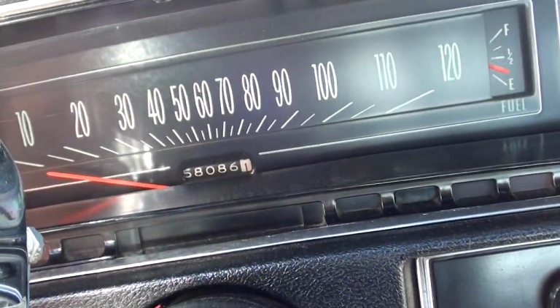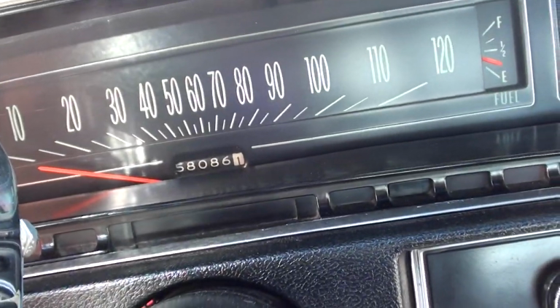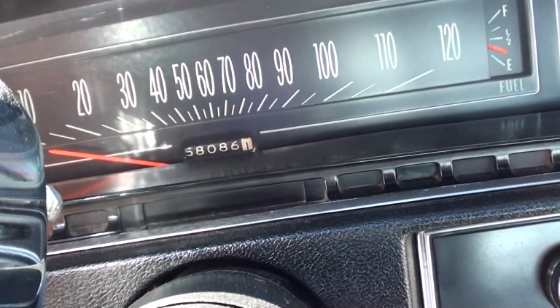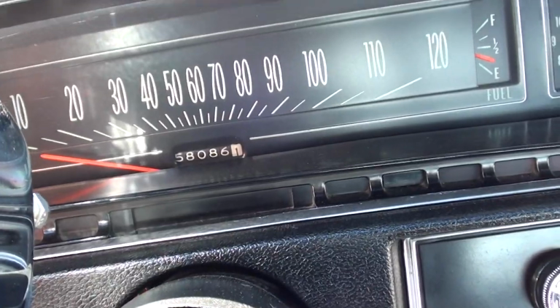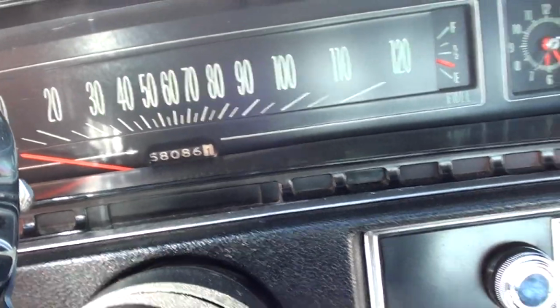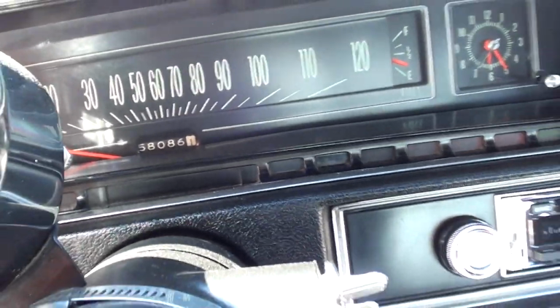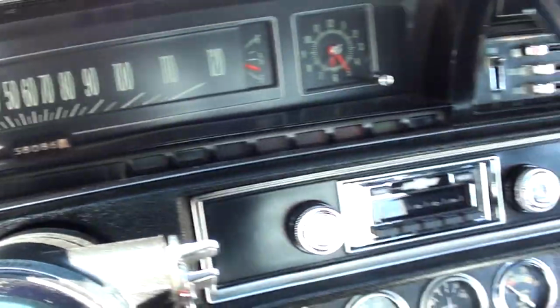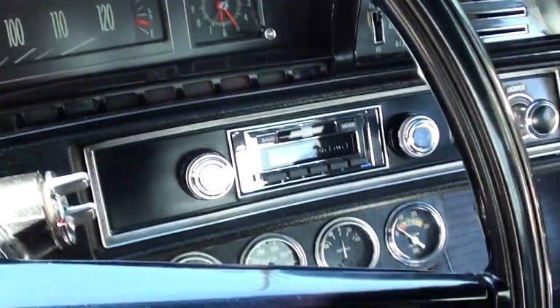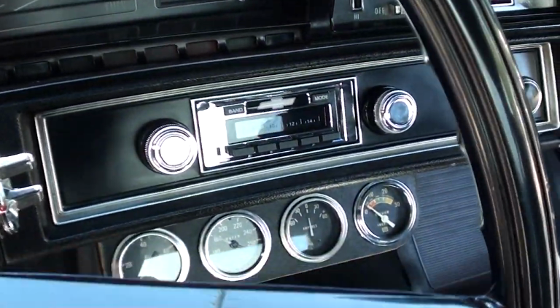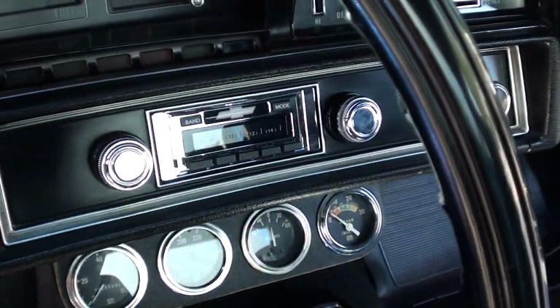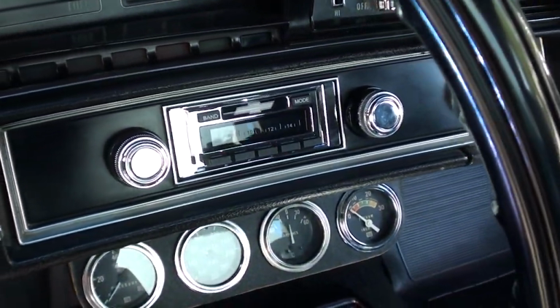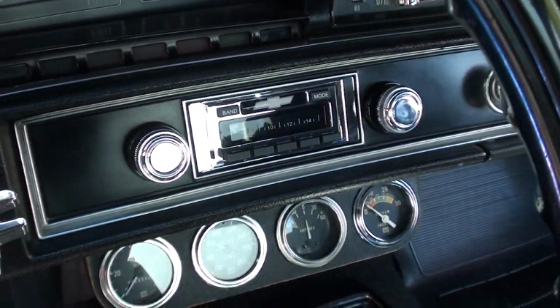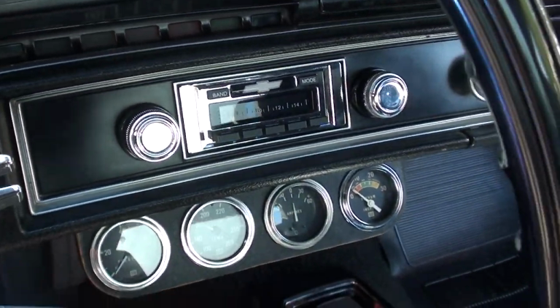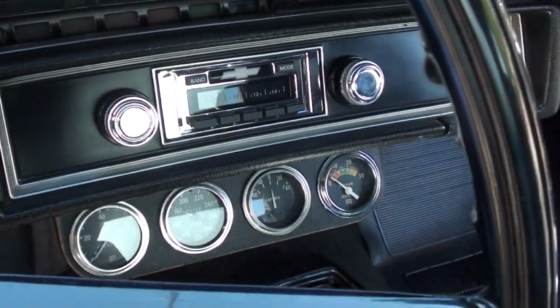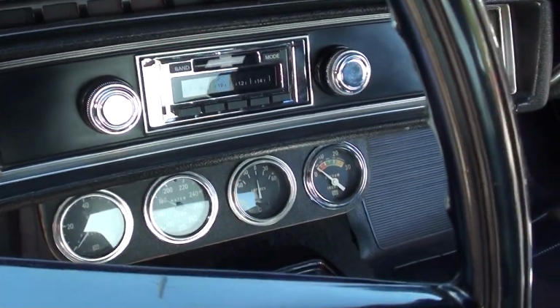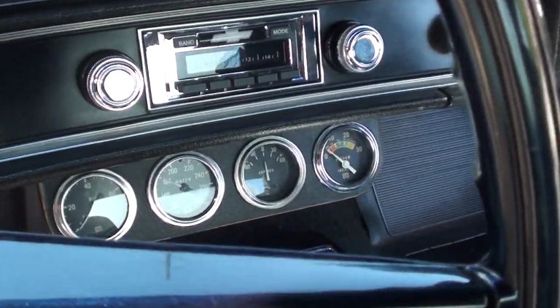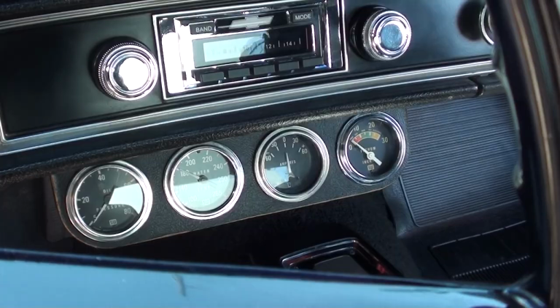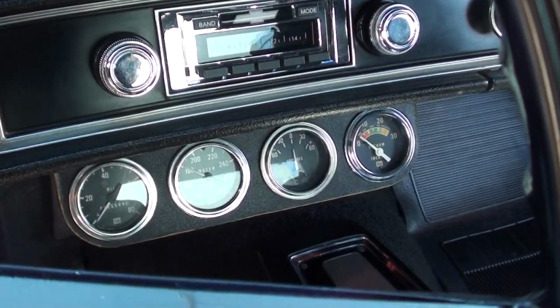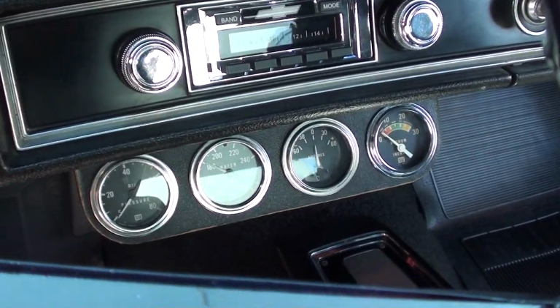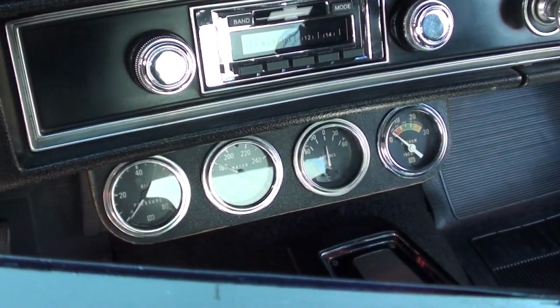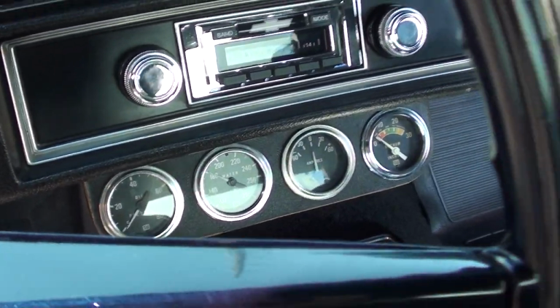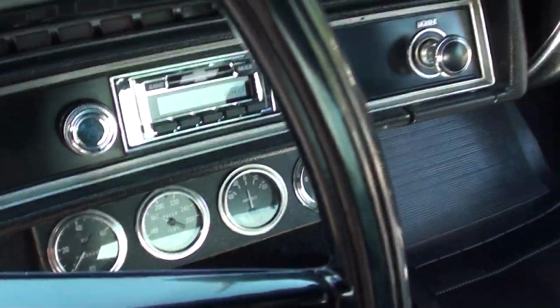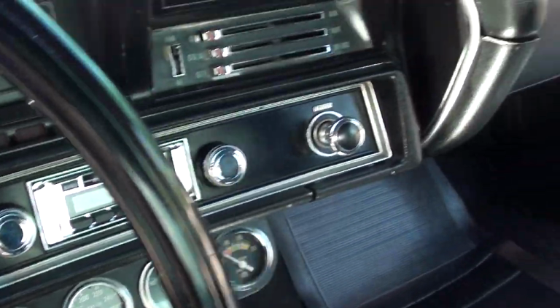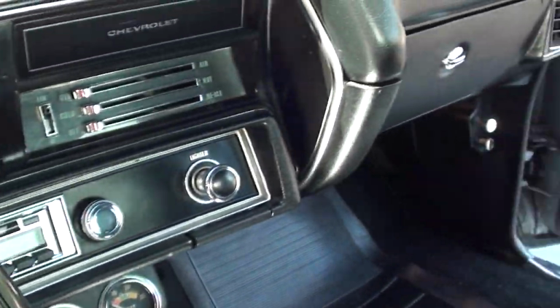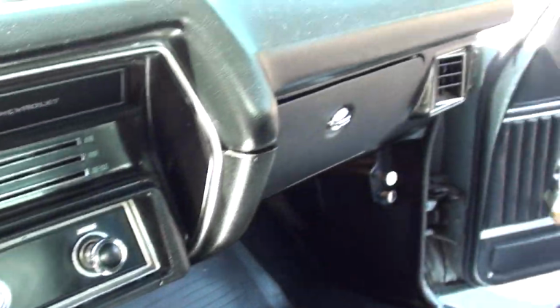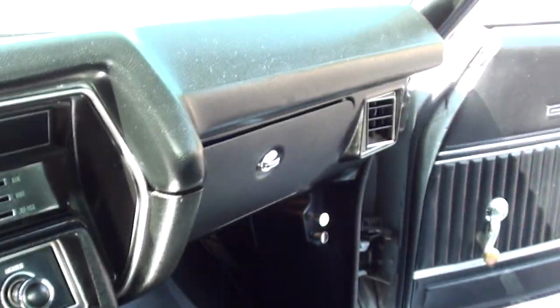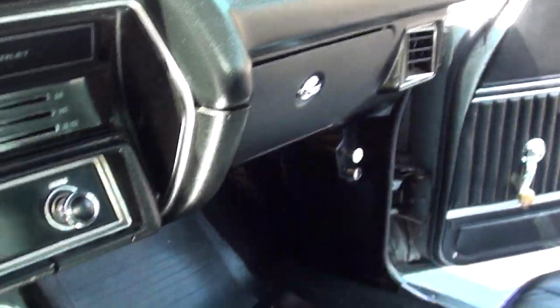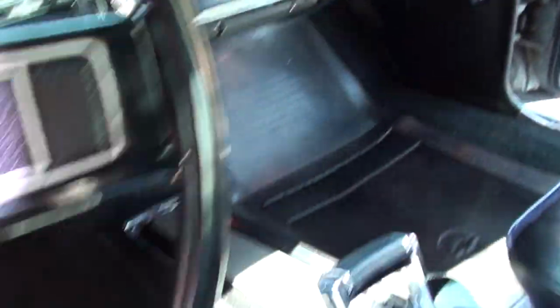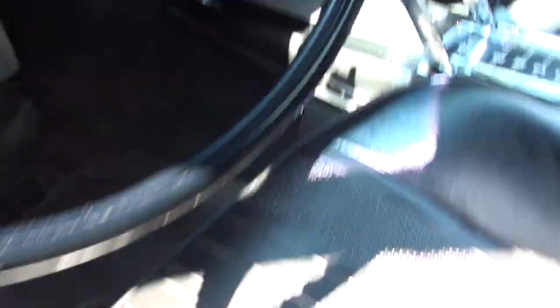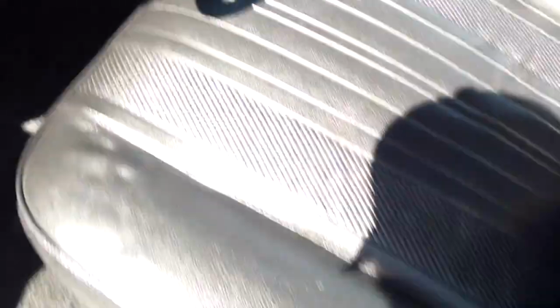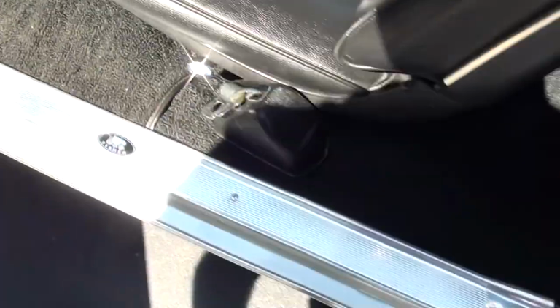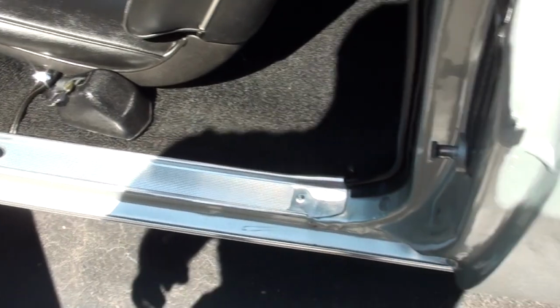68,000 — that's the original miles on the car. There's a new retro-sounds radio in it. Look at those old aftermarket Stewart Warner gauges in there. Just a cool, cool car.